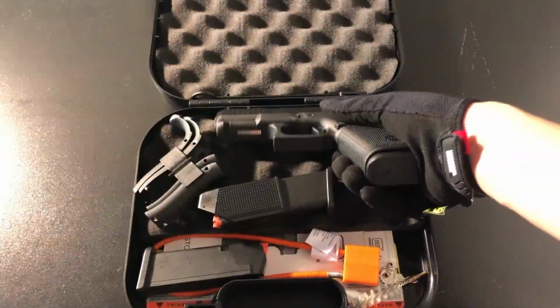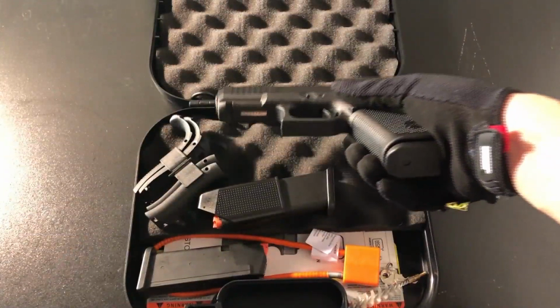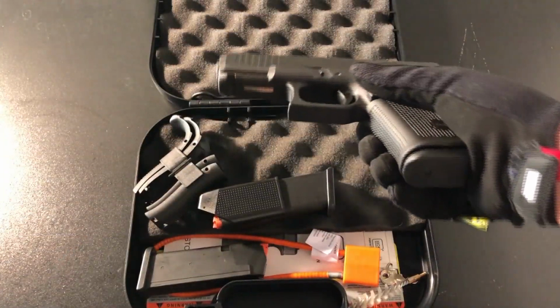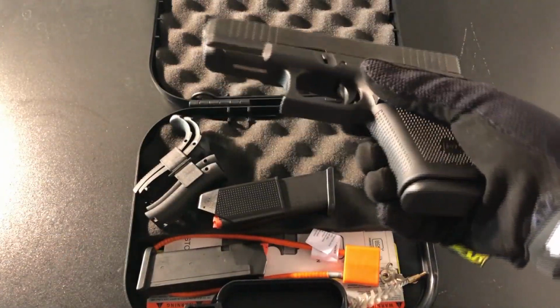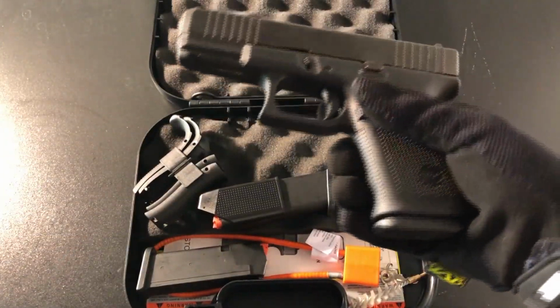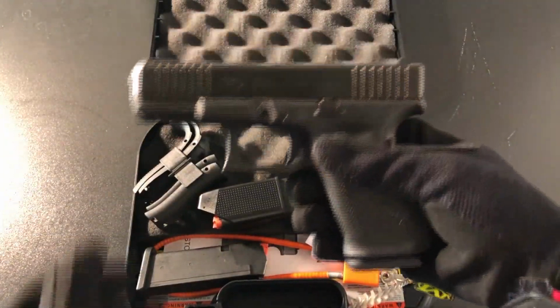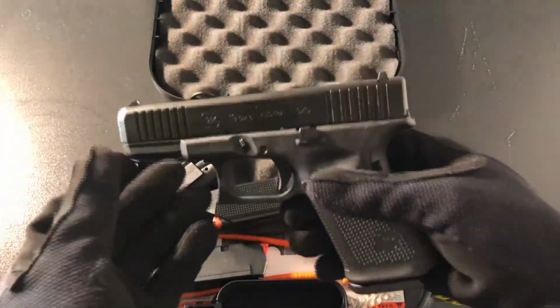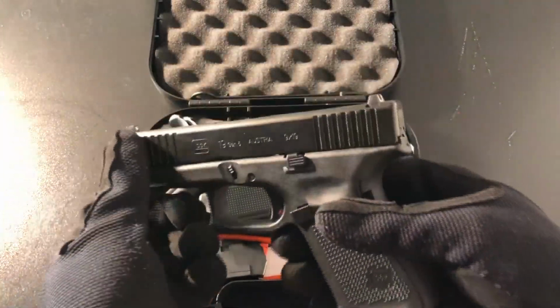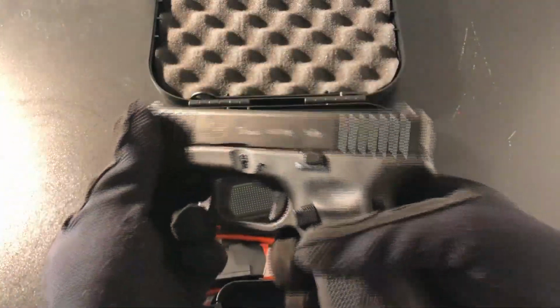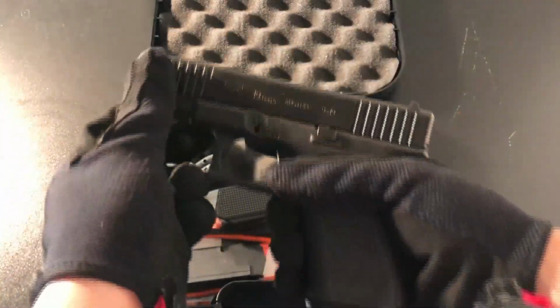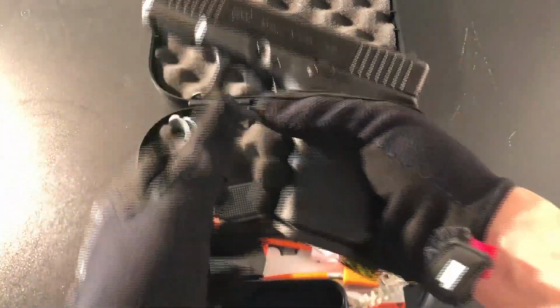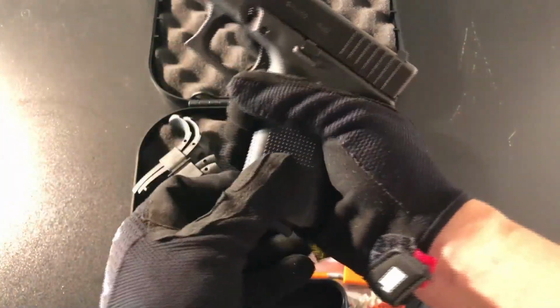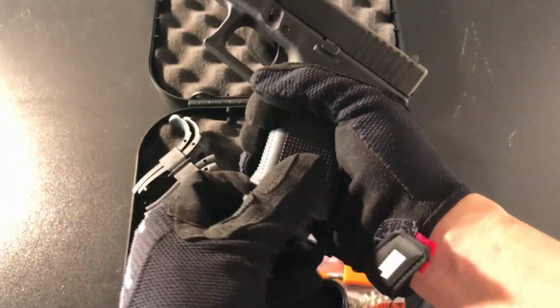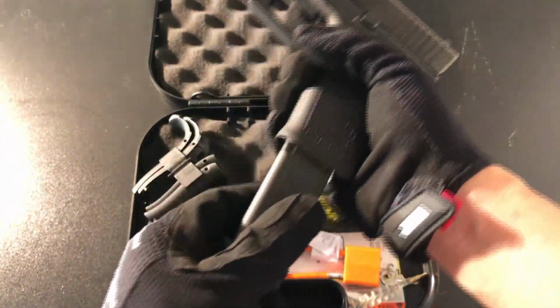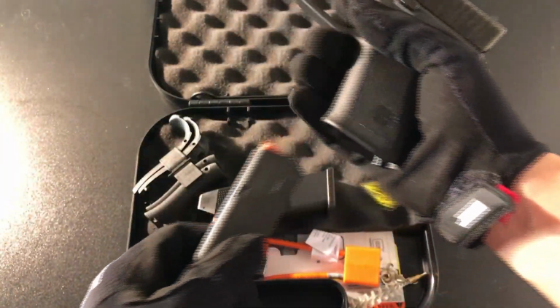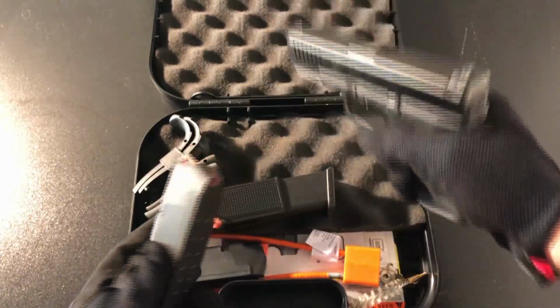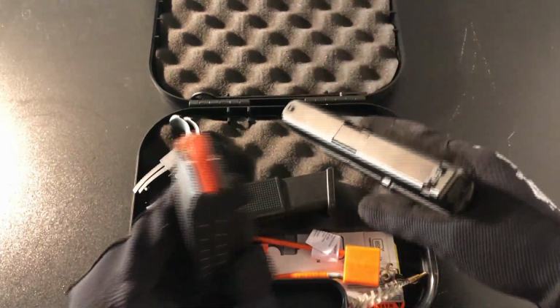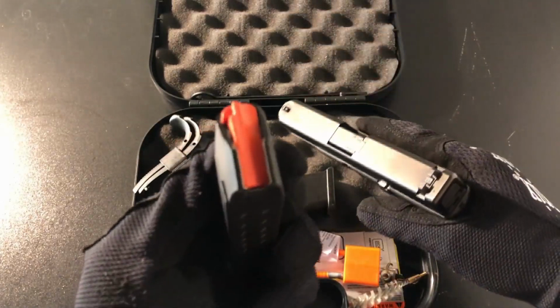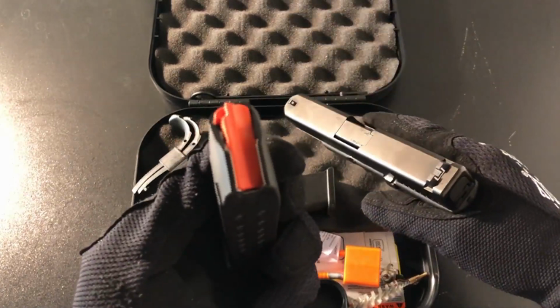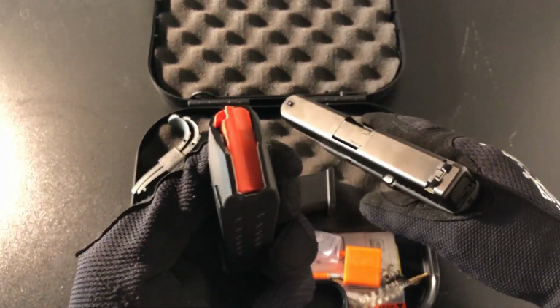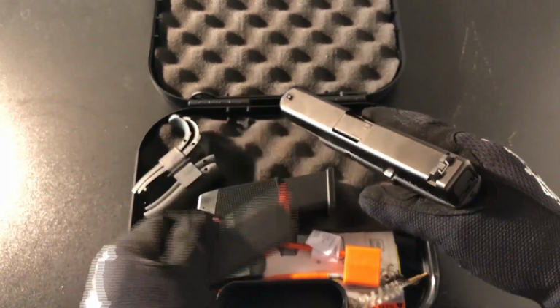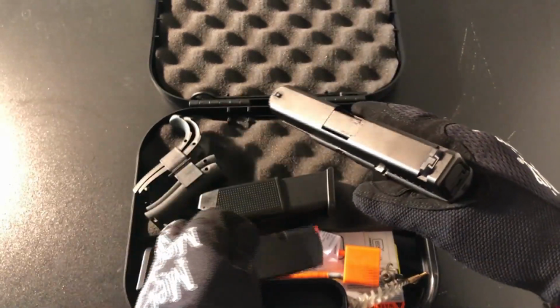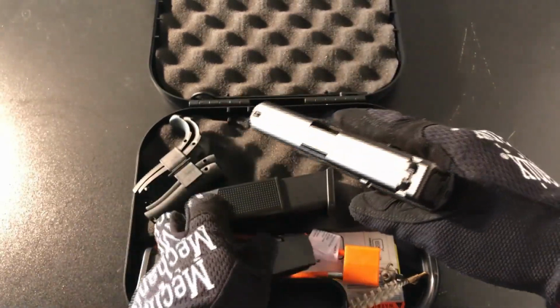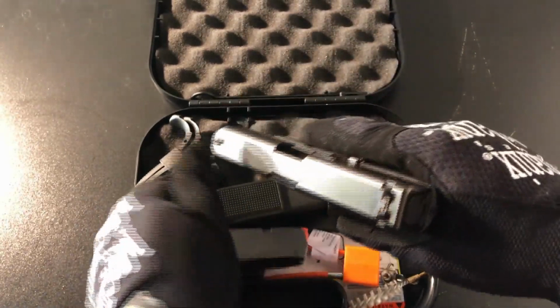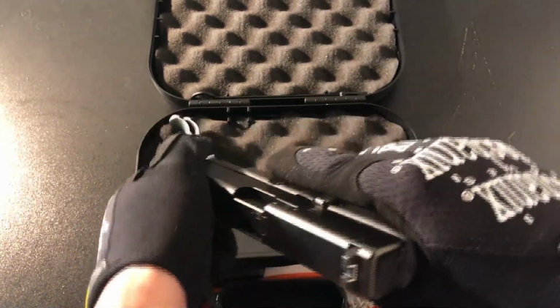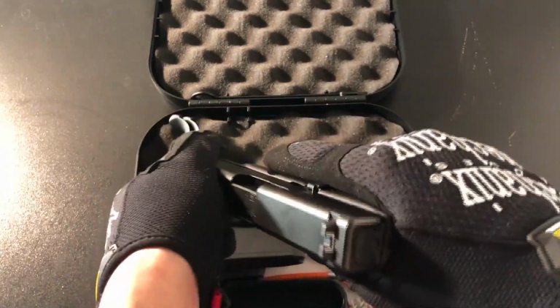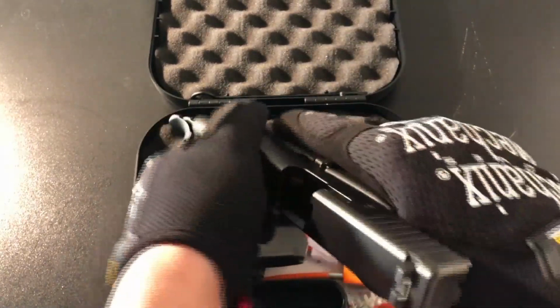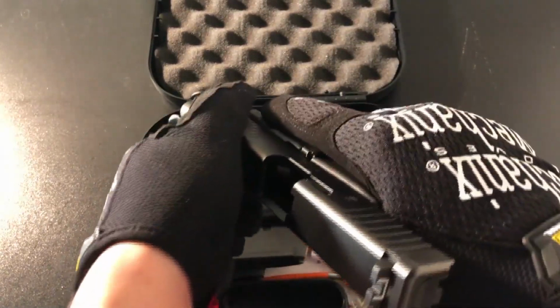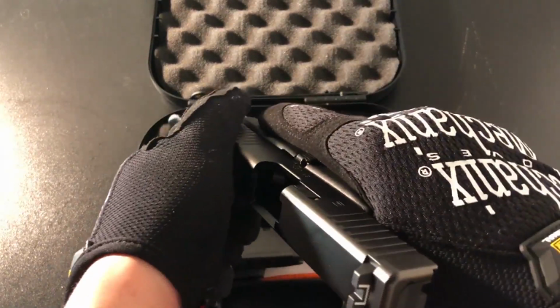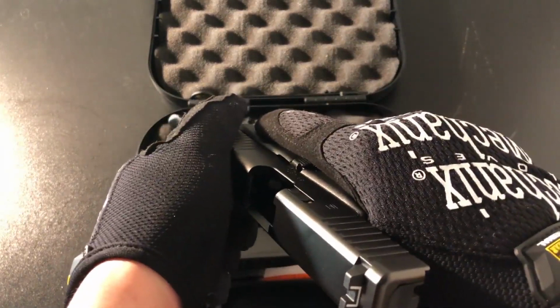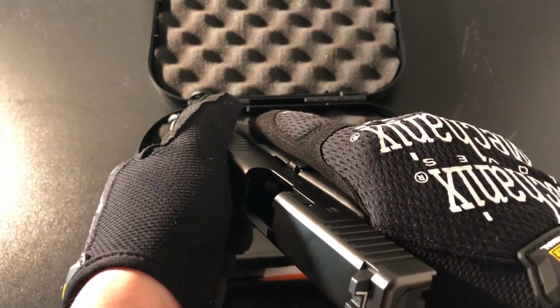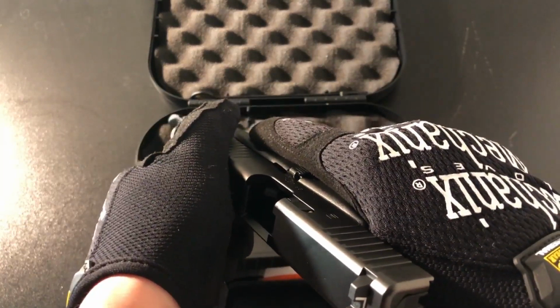Before we get into it, let's make sure that it's not loaded and the chamber is empty. Sure enough, the mag is empty, and same with the chamber.